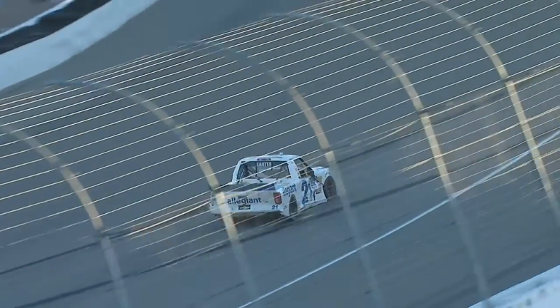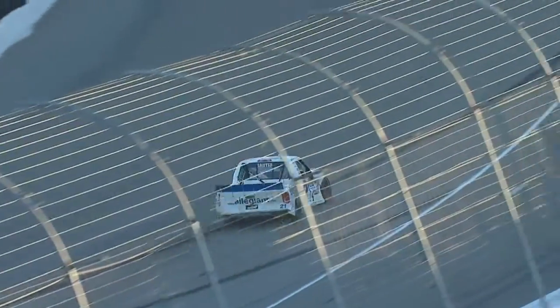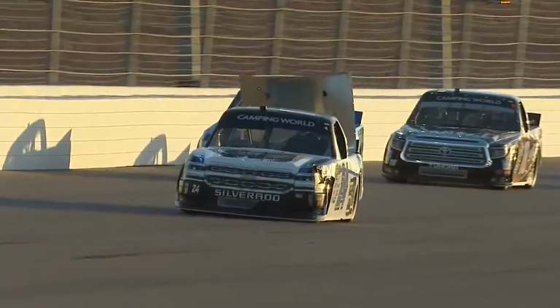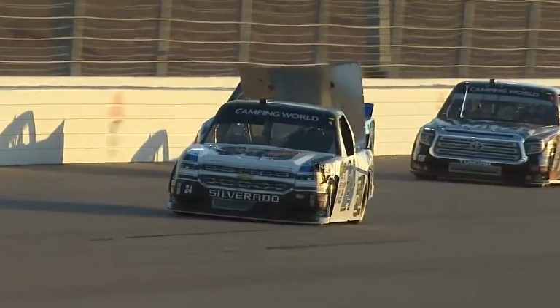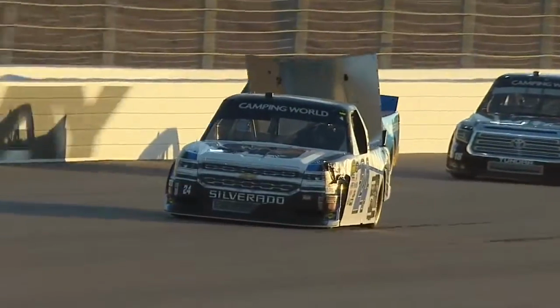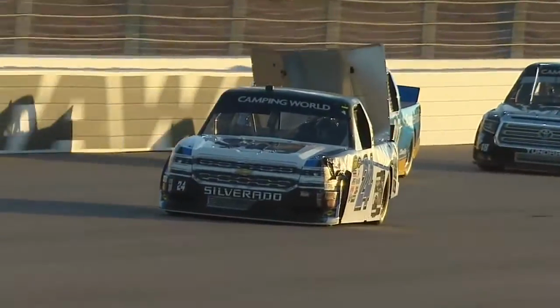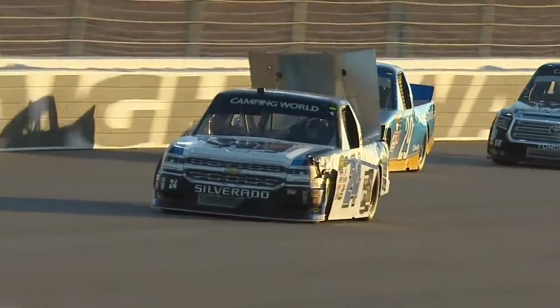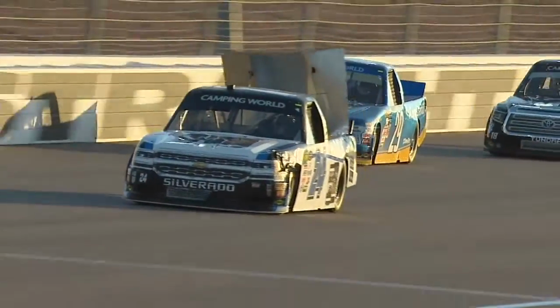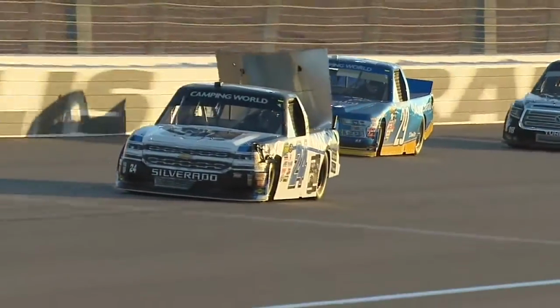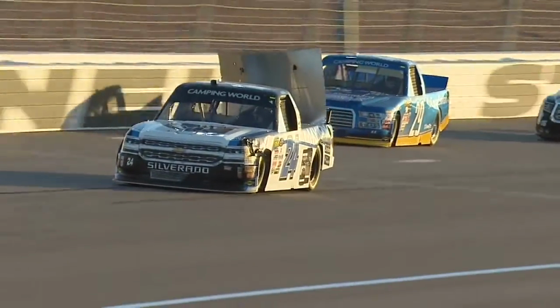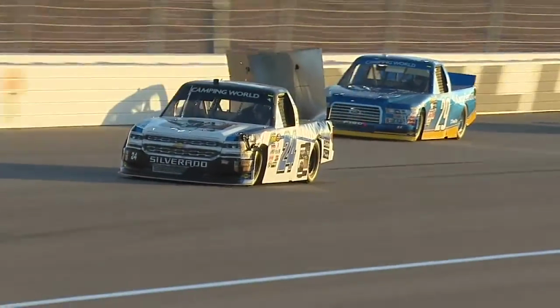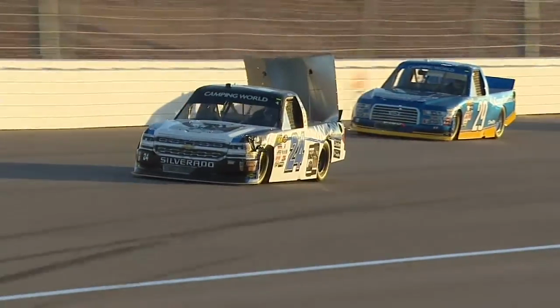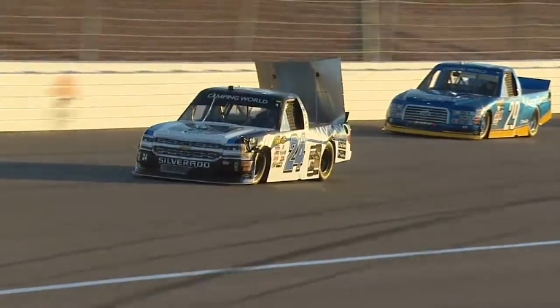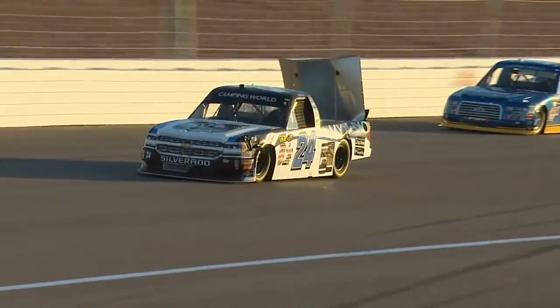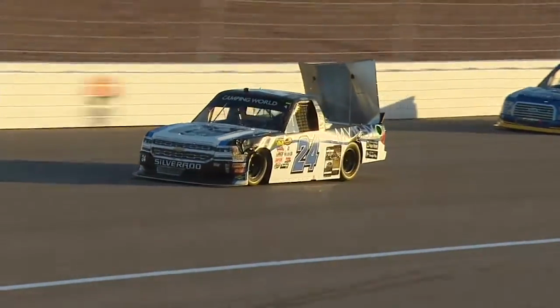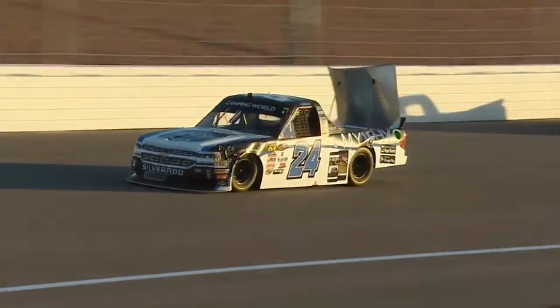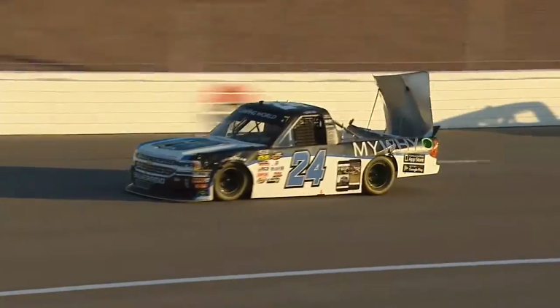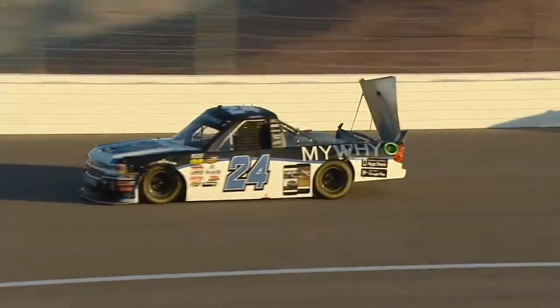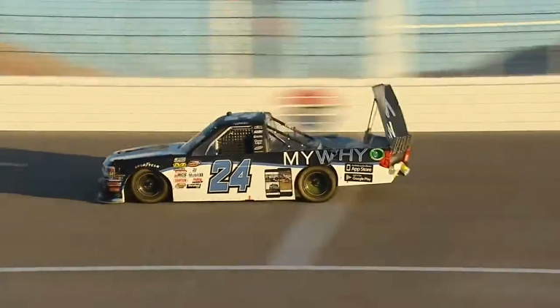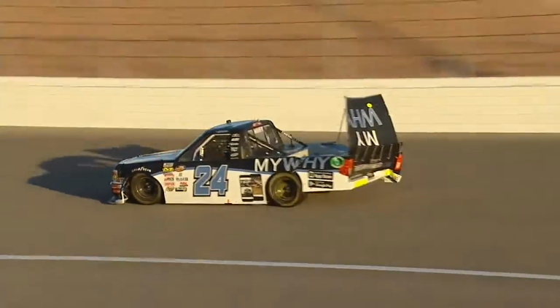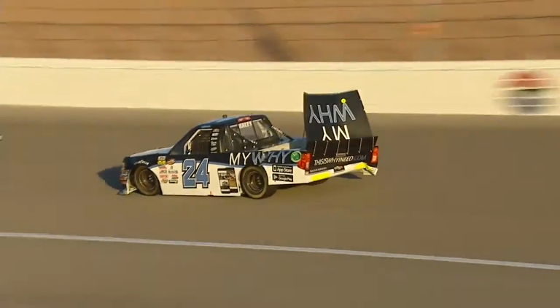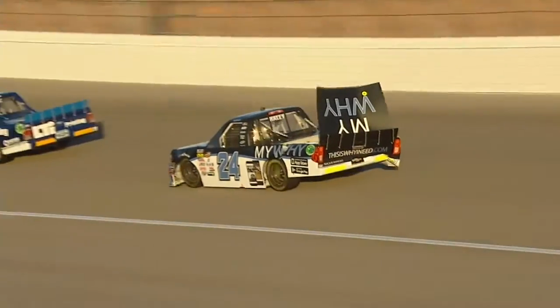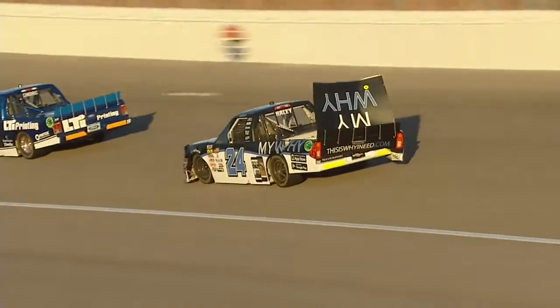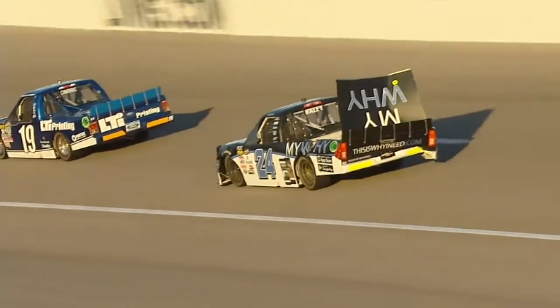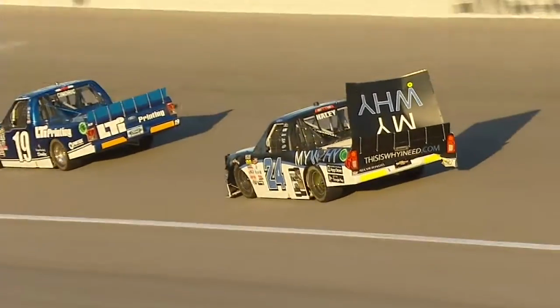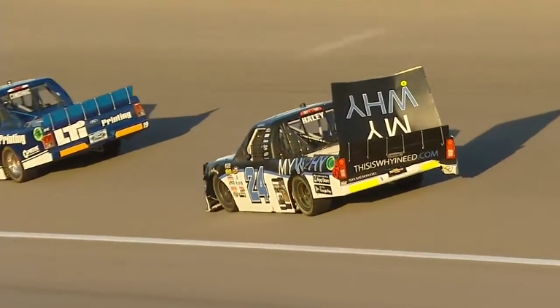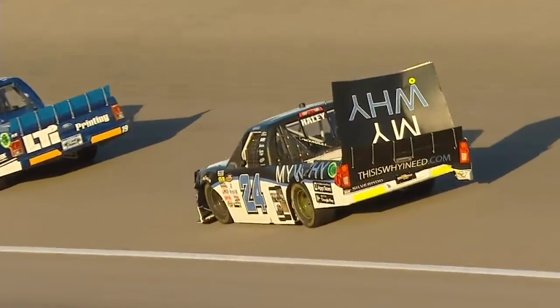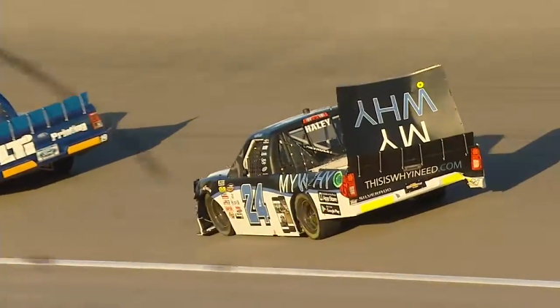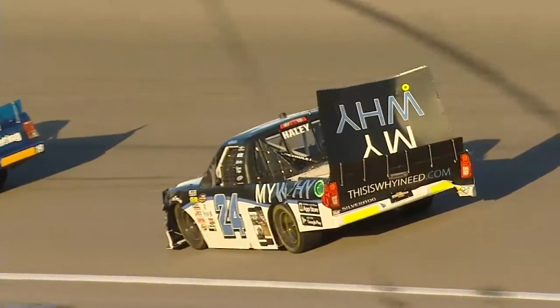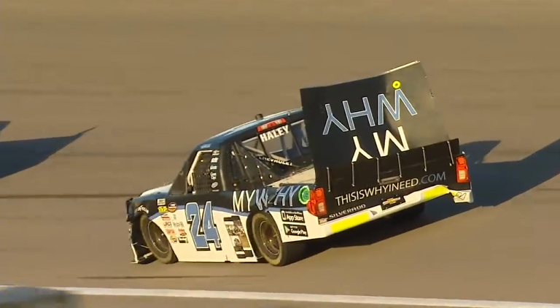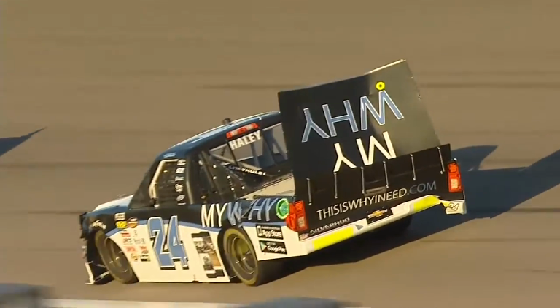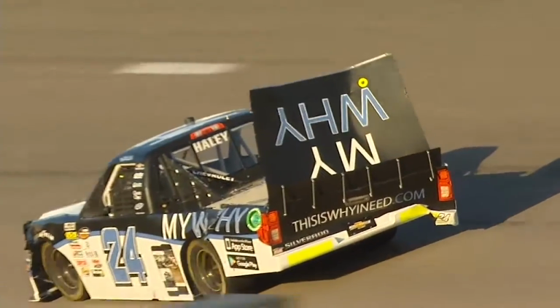Get your bear bond ready. I think he might be really lucky — I don't think there's major damage to that 21 truck. On the other hand, Justin Haley's got some issues. Why?